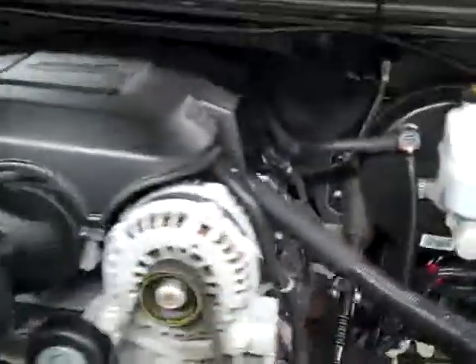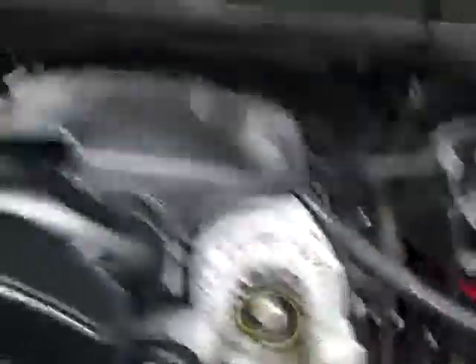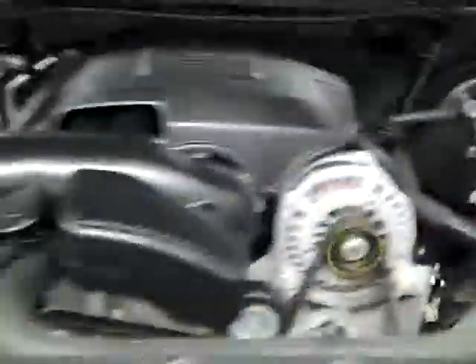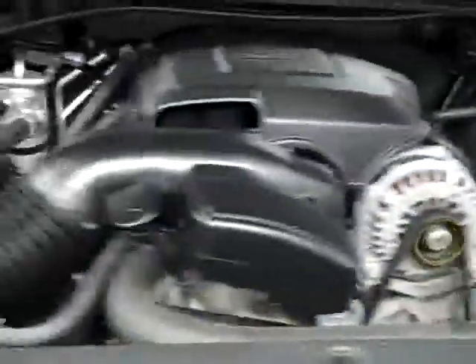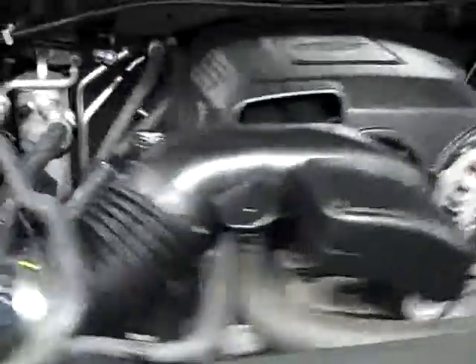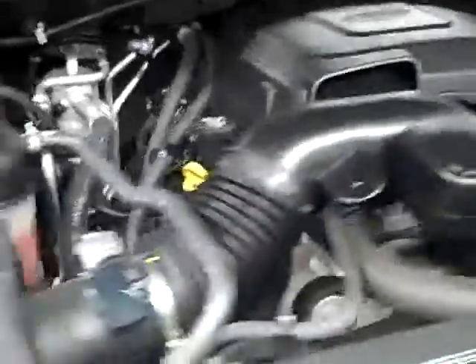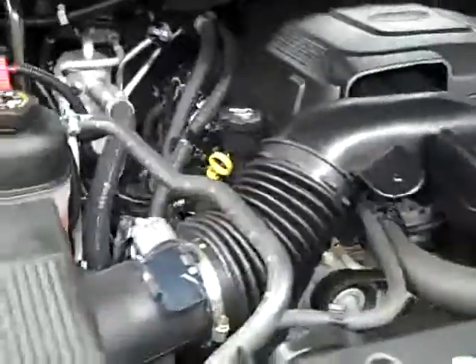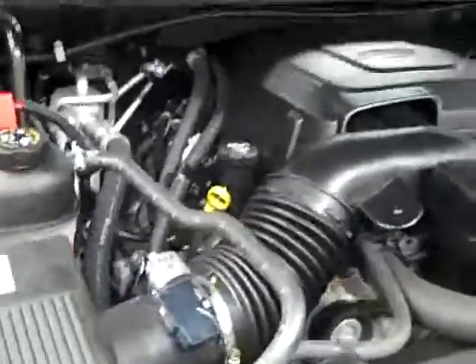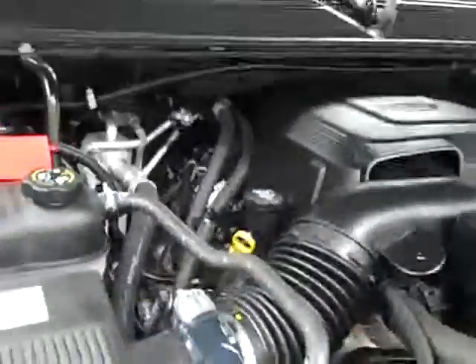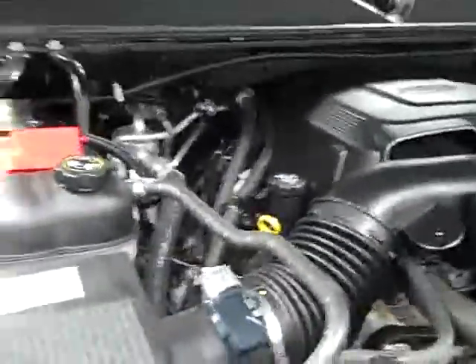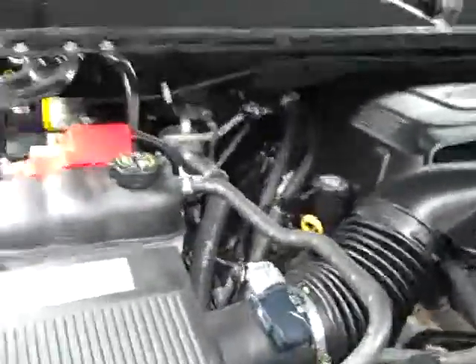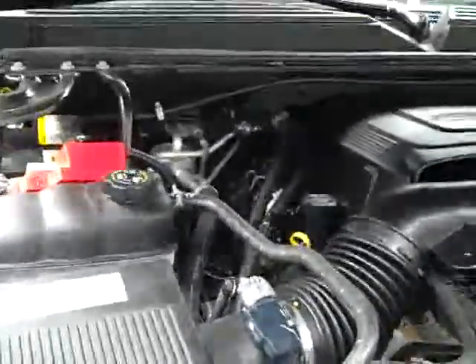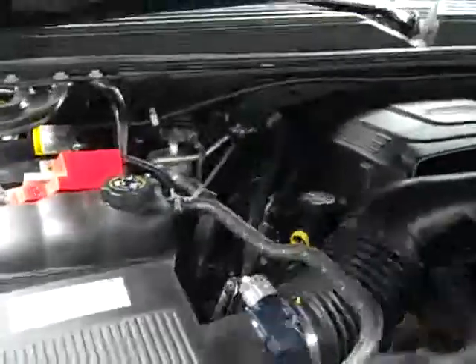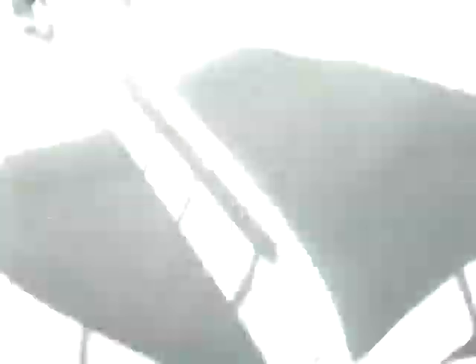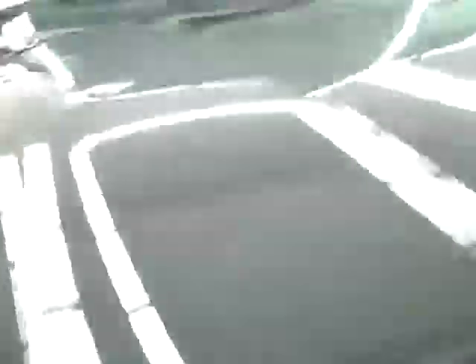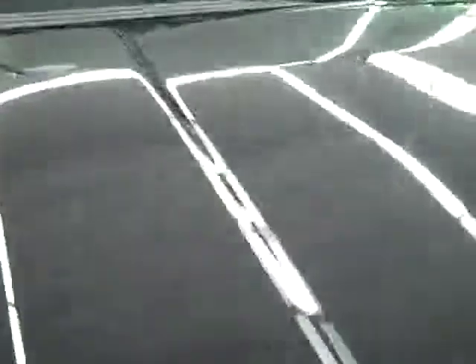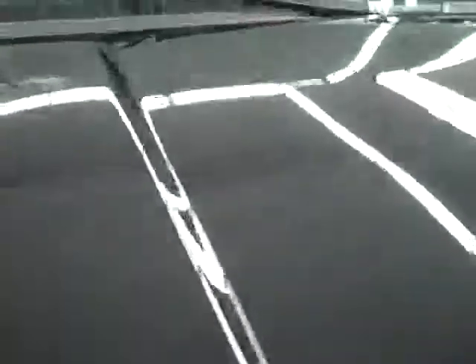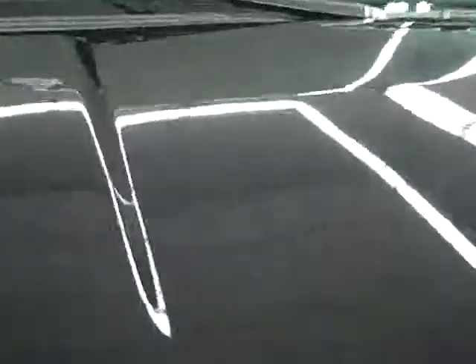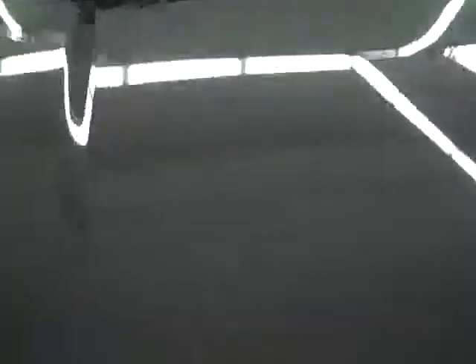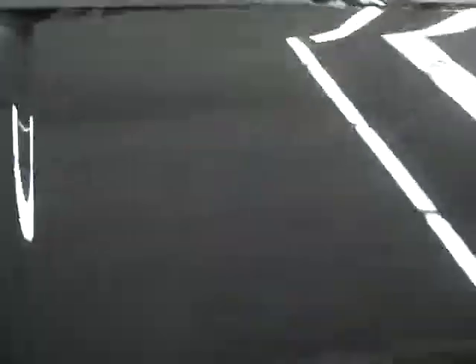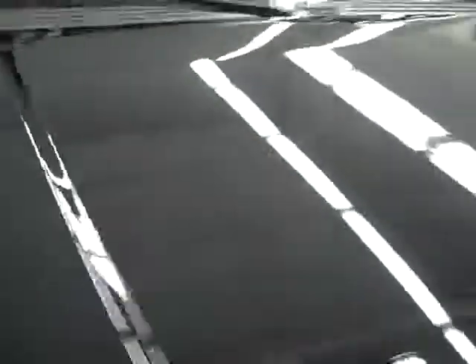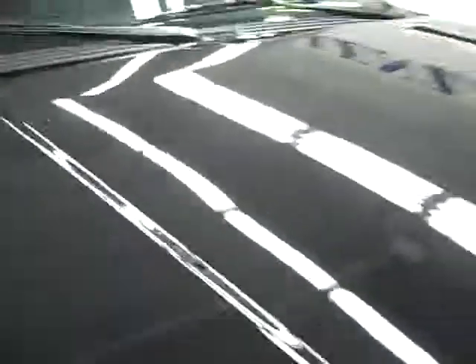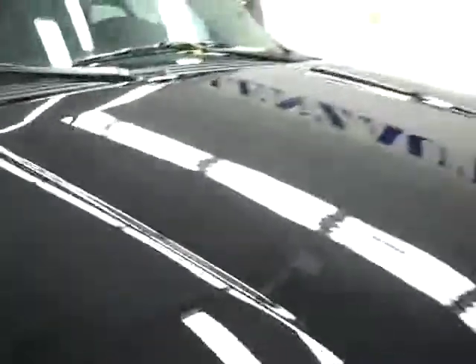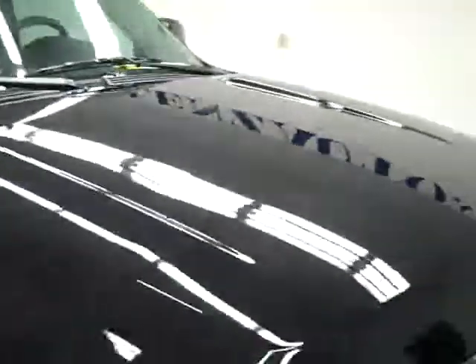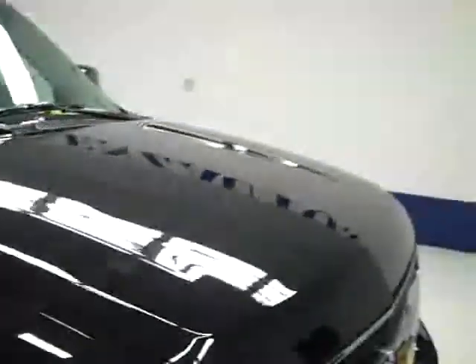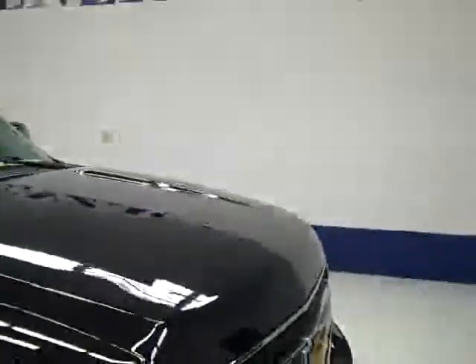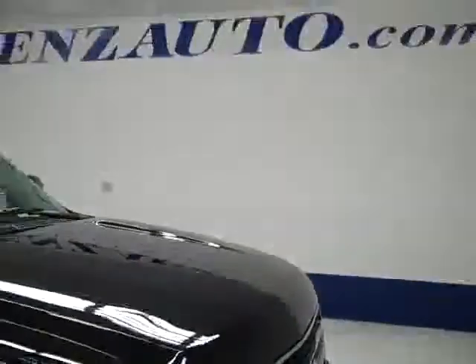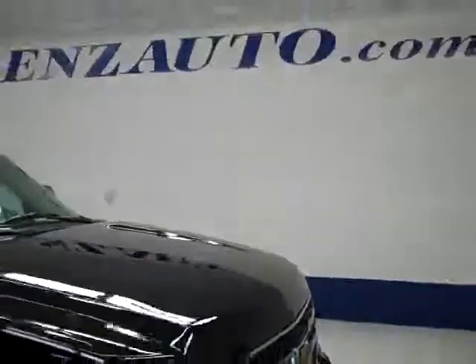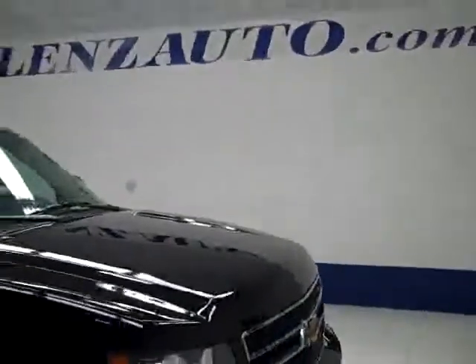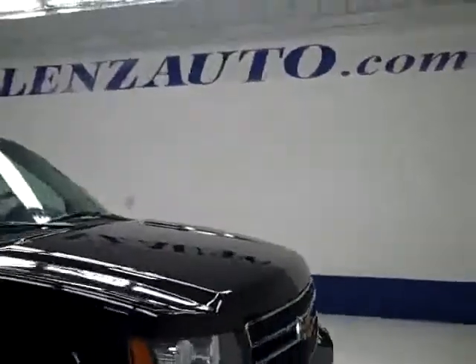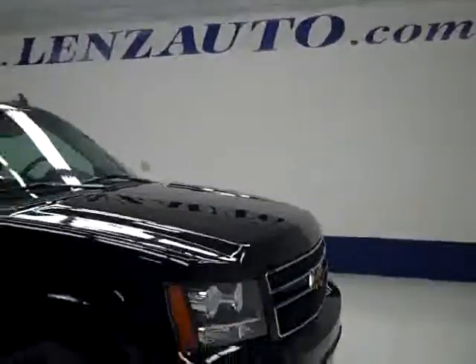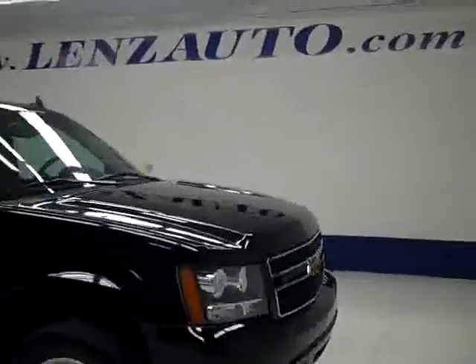If you'd like to see more pictures along with a full description, or to take a look at one of our other more than 400 trucks and SUVs, visit our website, lensauto.com.